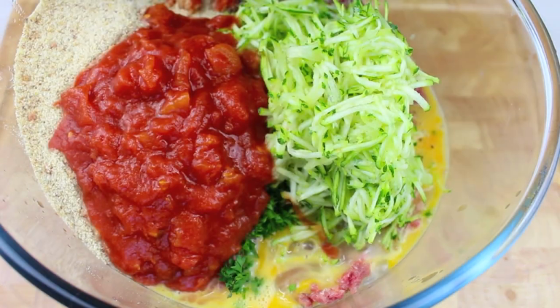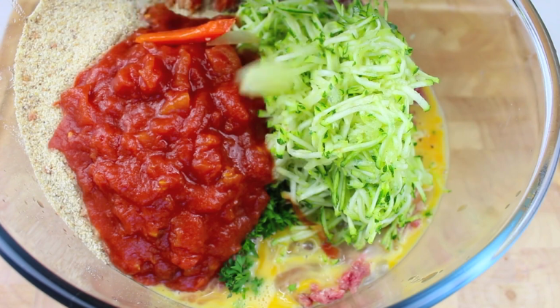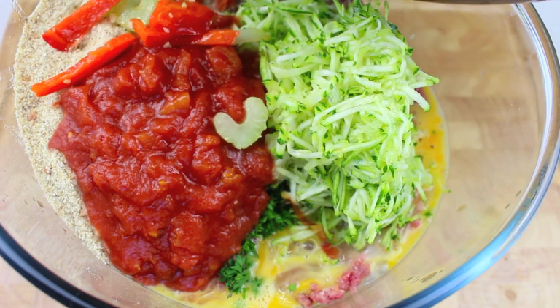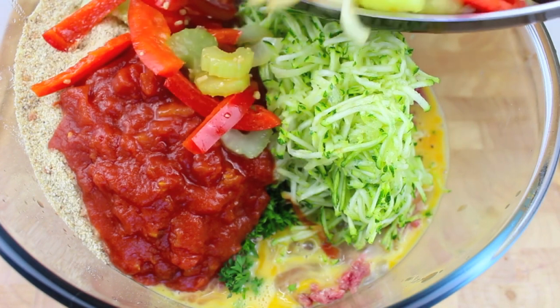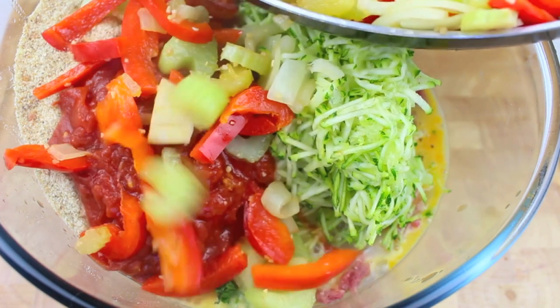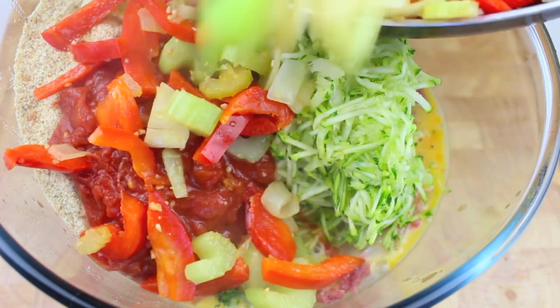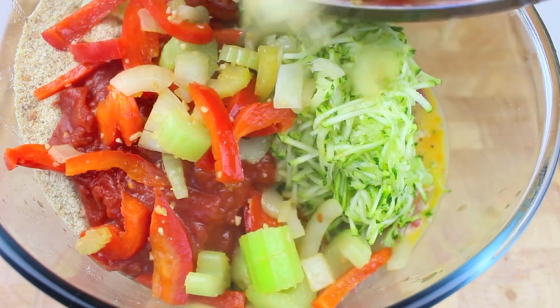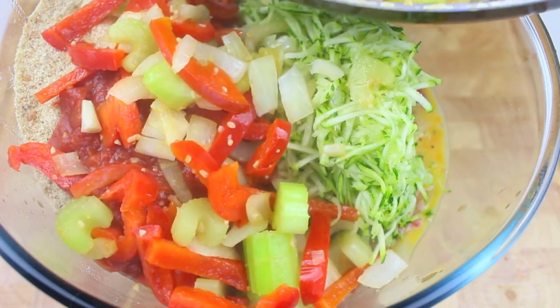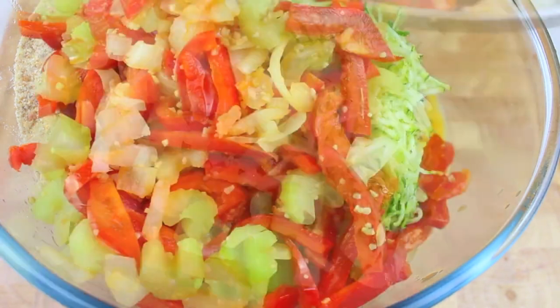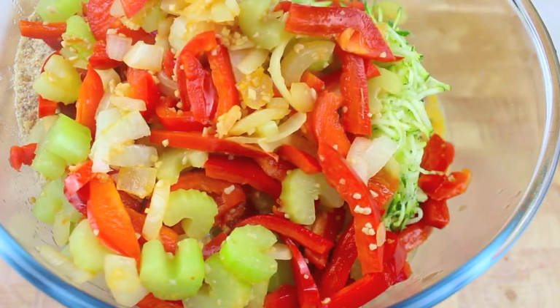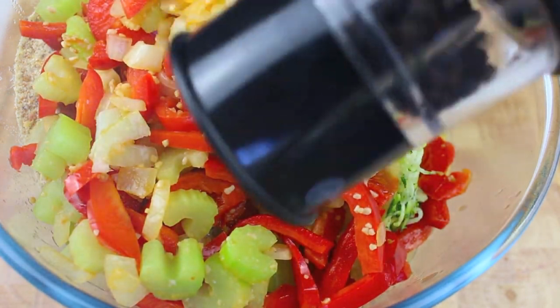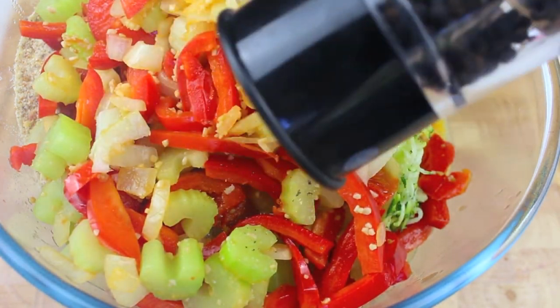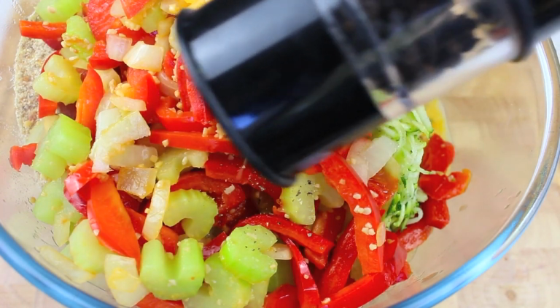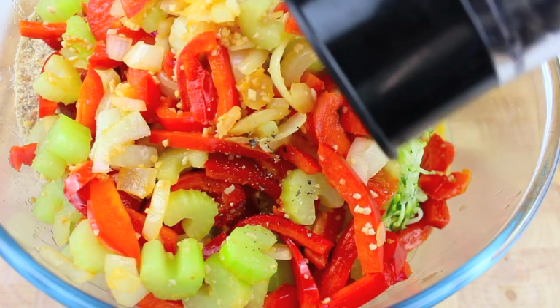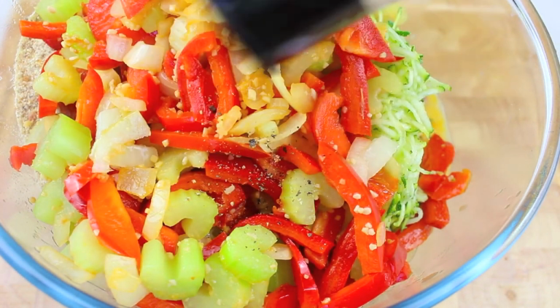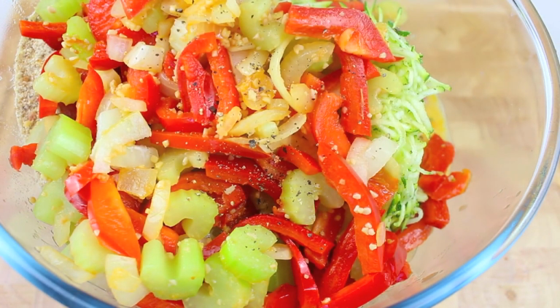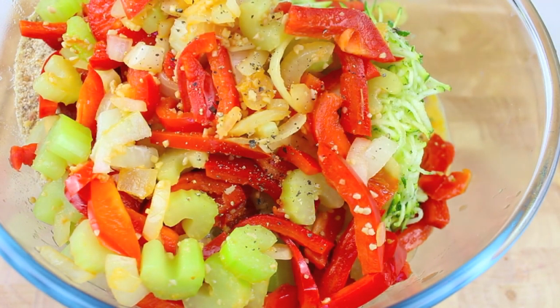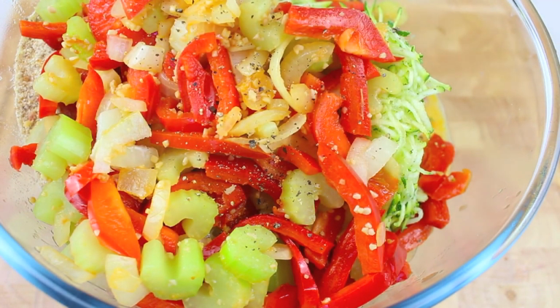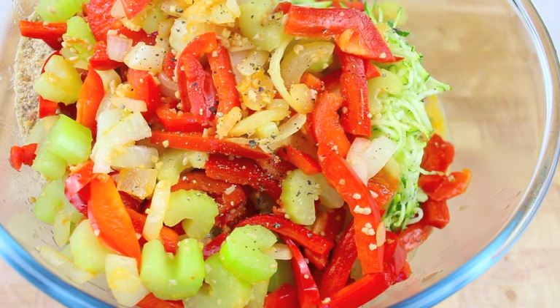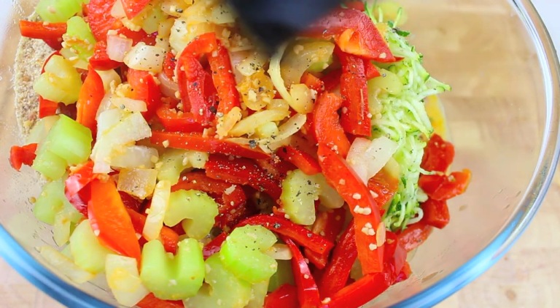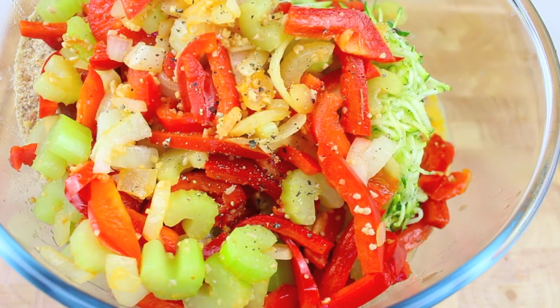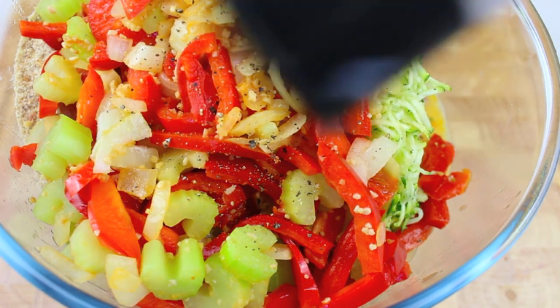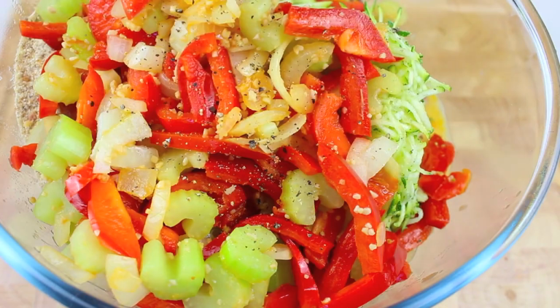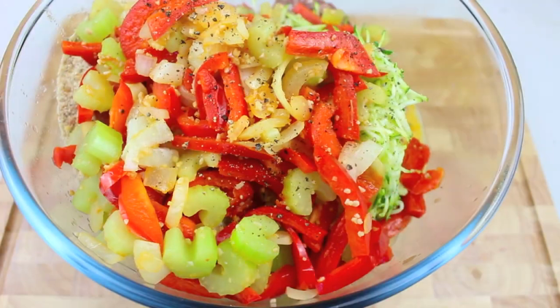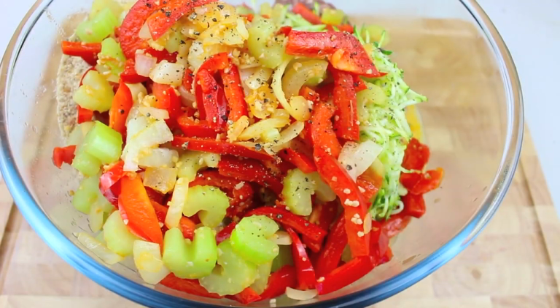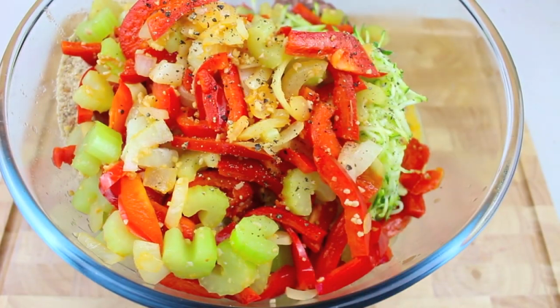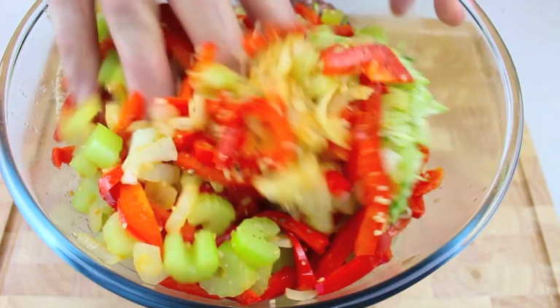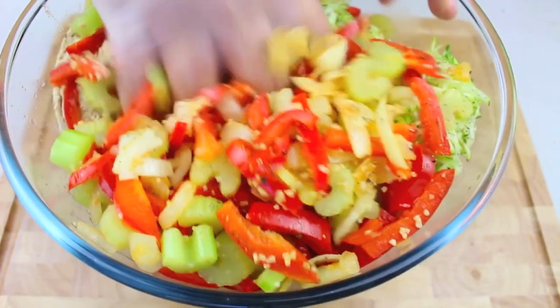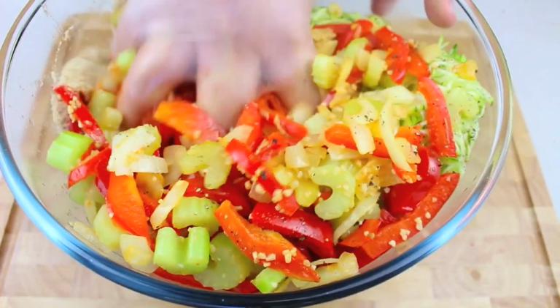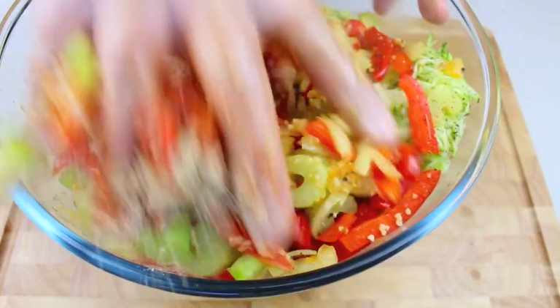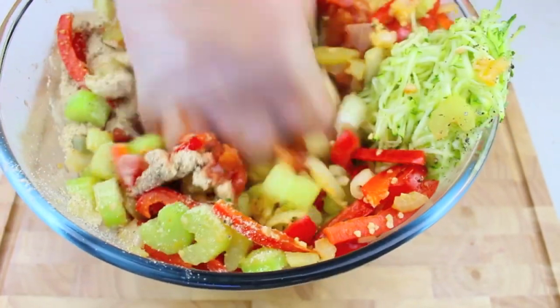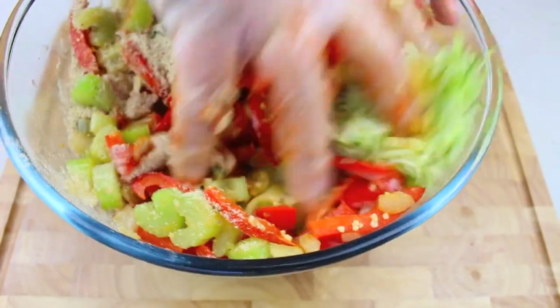Then we add our softened vegetables and a generous seasoning of black pepper. You can add salt if you like — it is completely up to you. Now all we have to do is simply get in there and mix it all together.